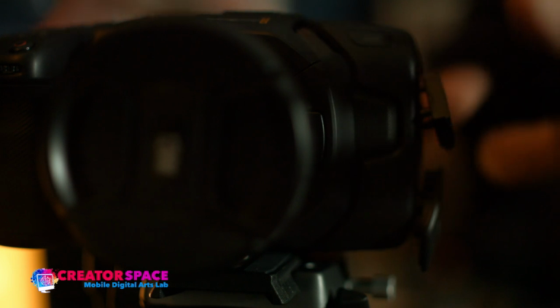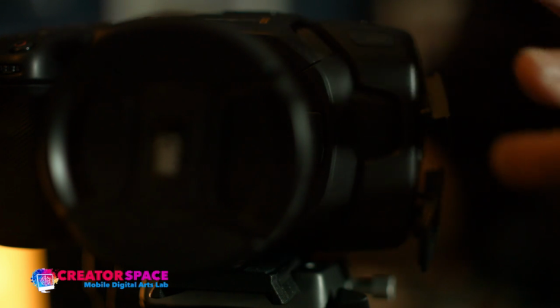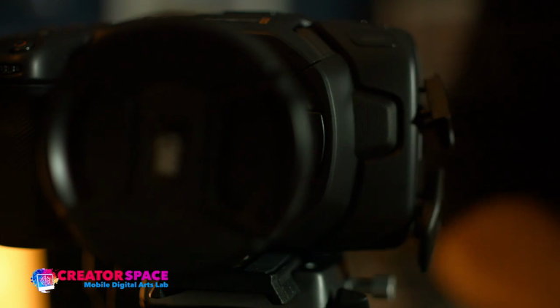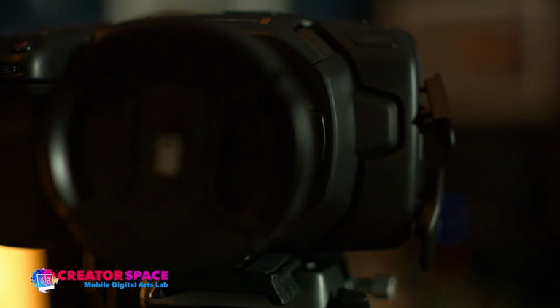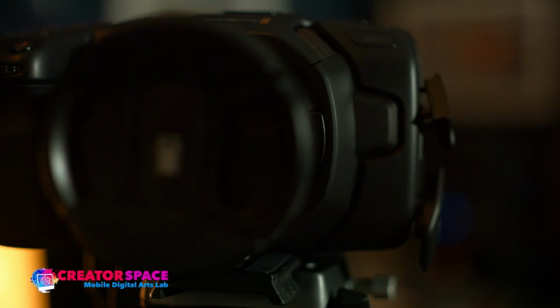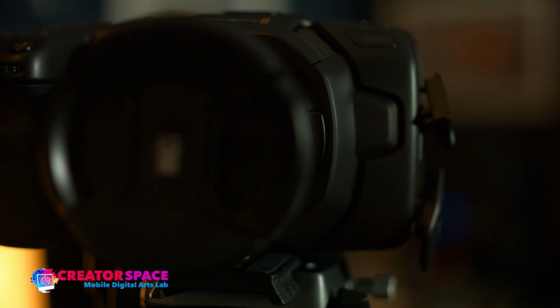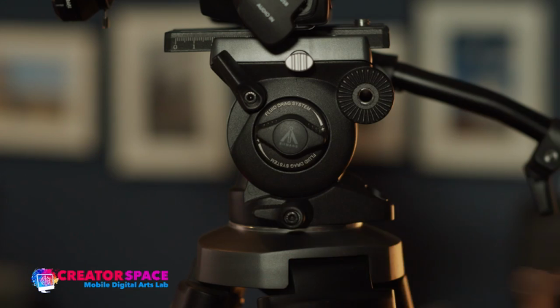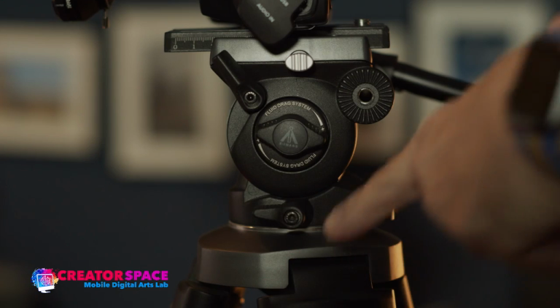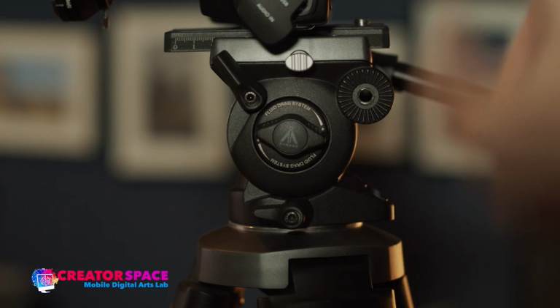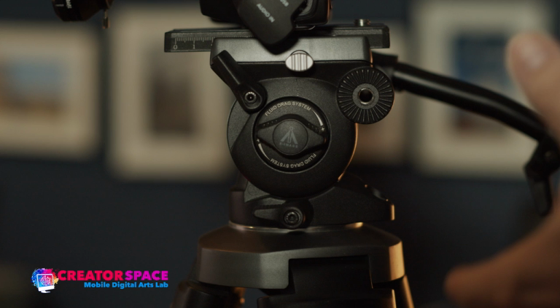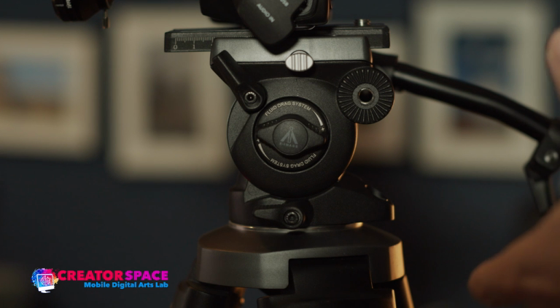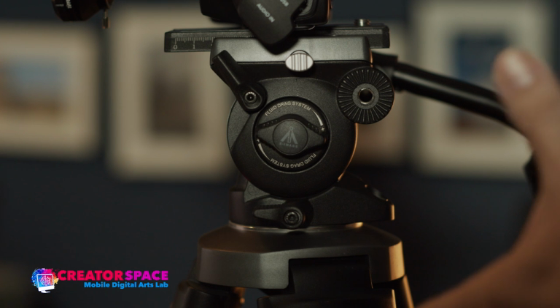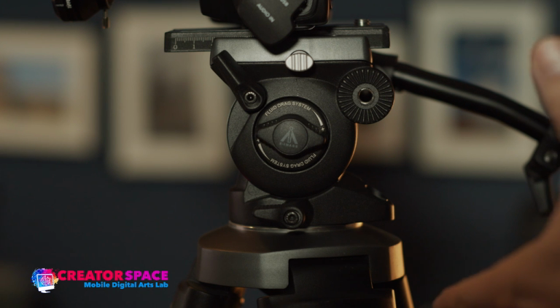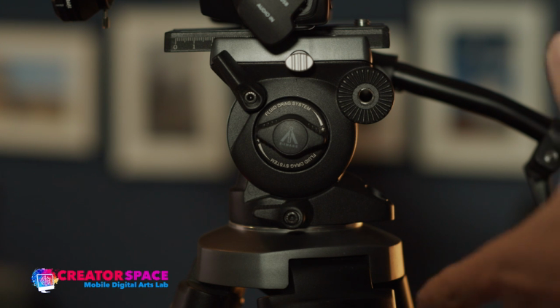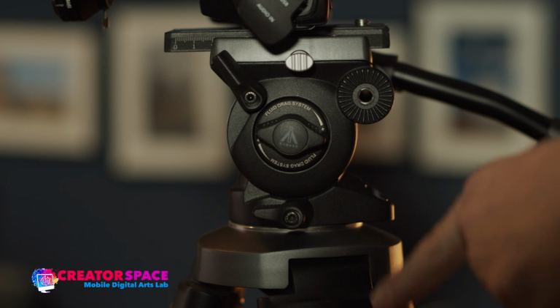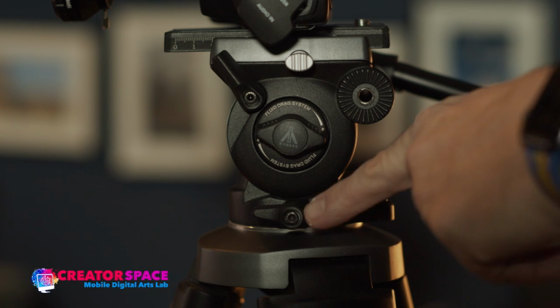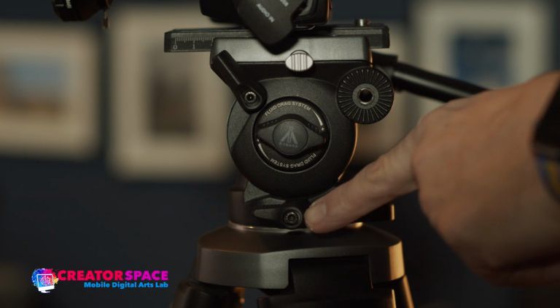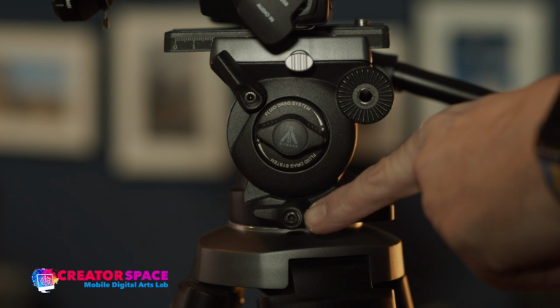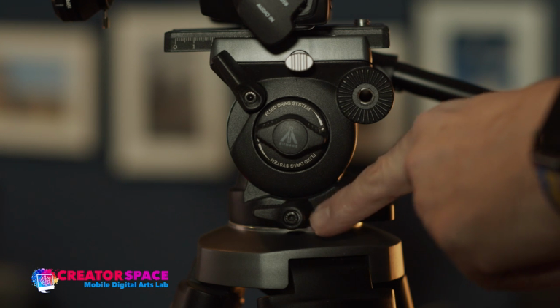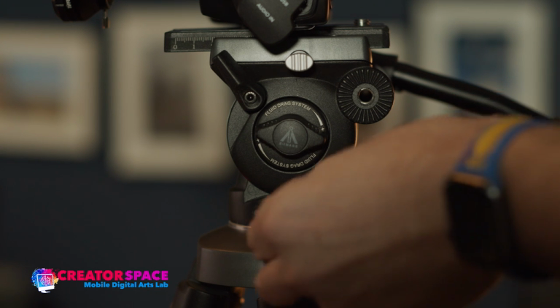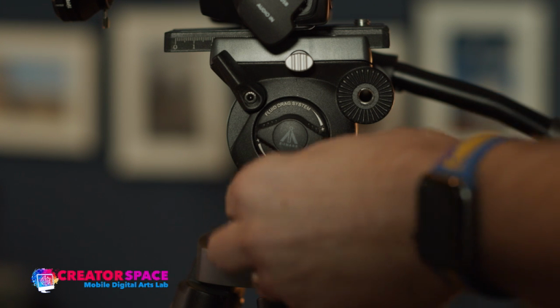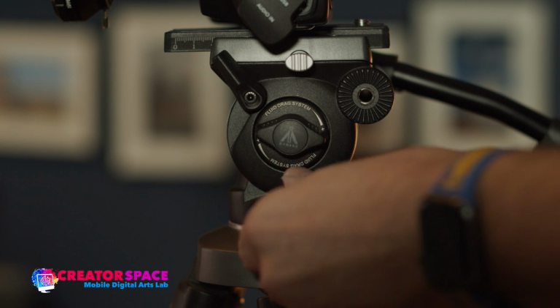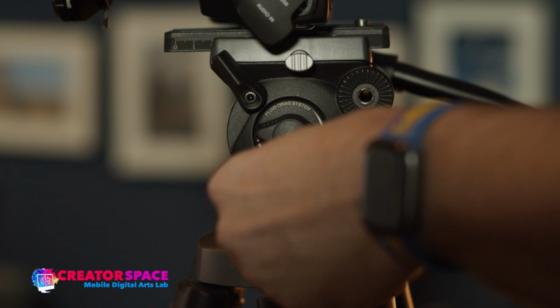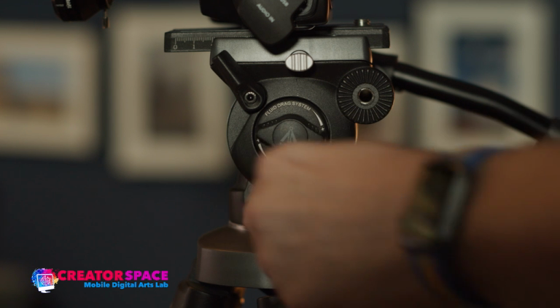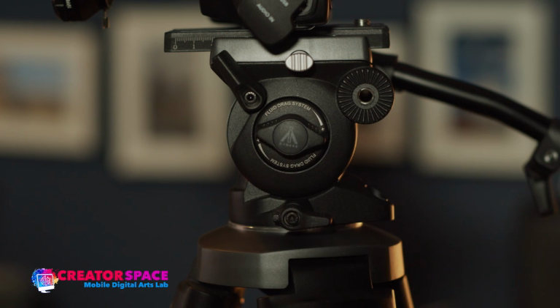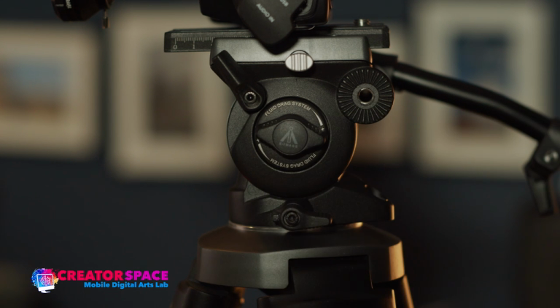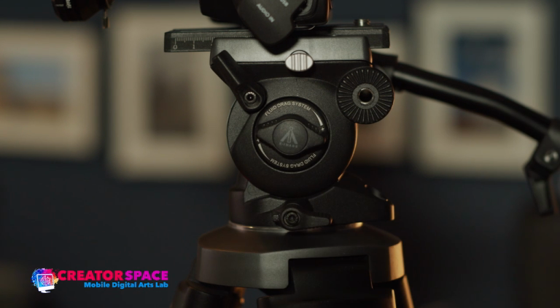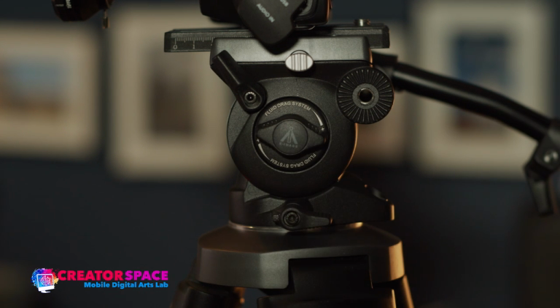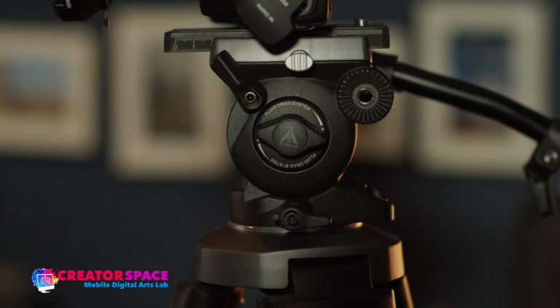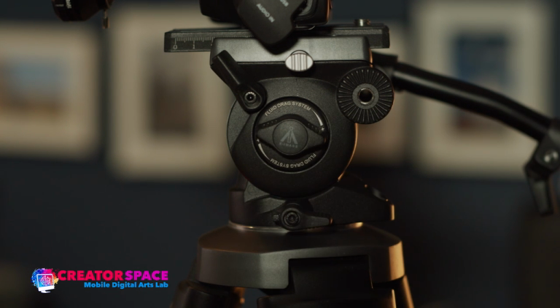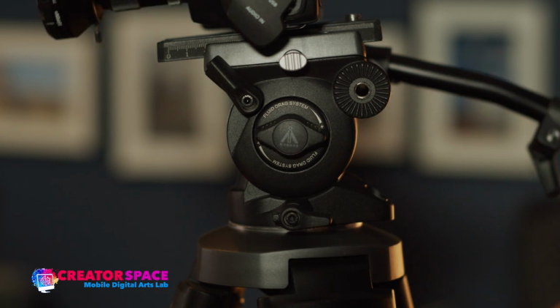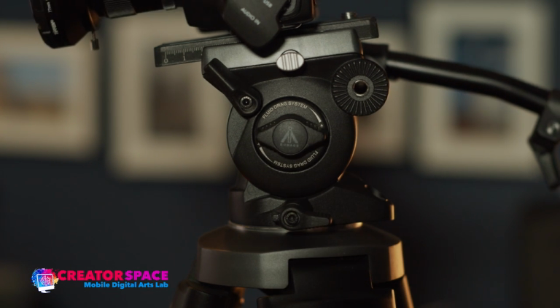We've got to figure out how we can lock and control our pan and tilt. There's a lever right here that I can spin. I'll lock it, and I can no longer do a pan — but I can still do a tilt.